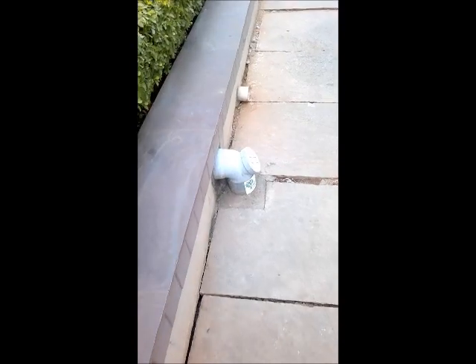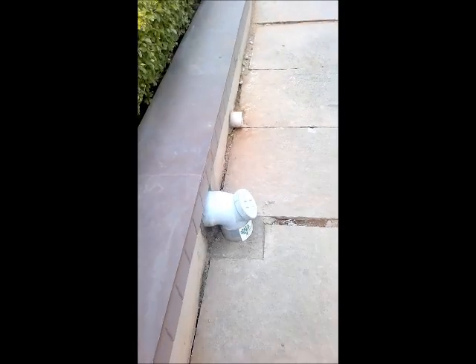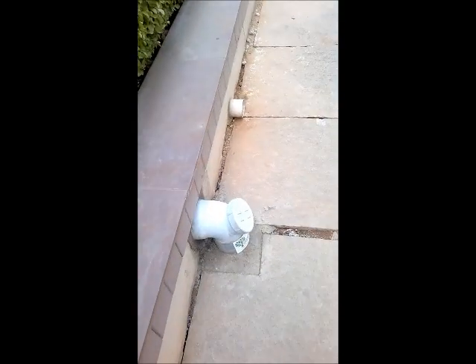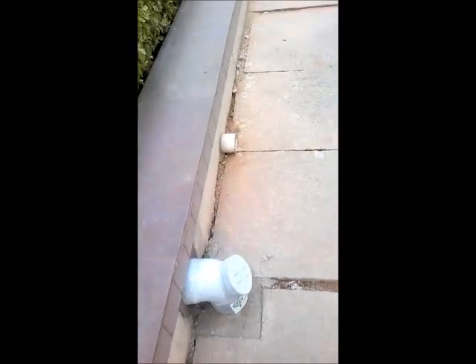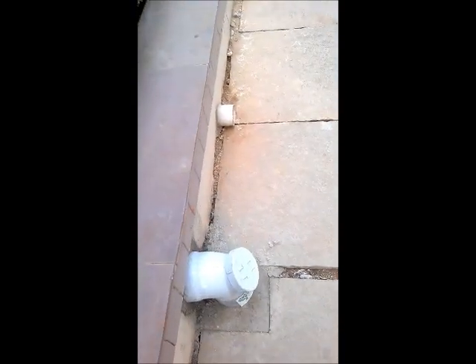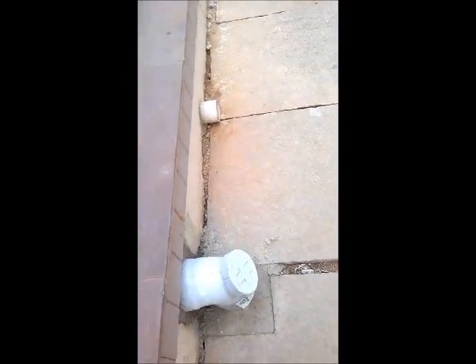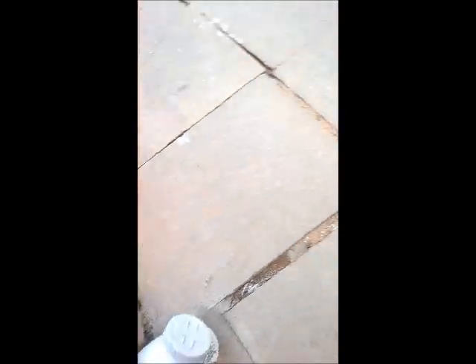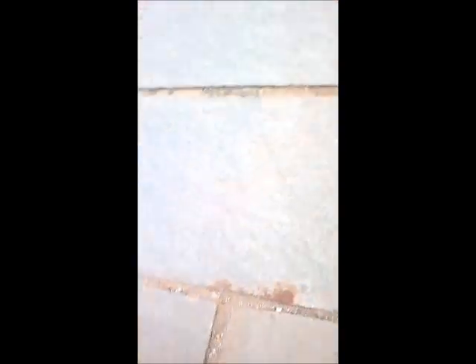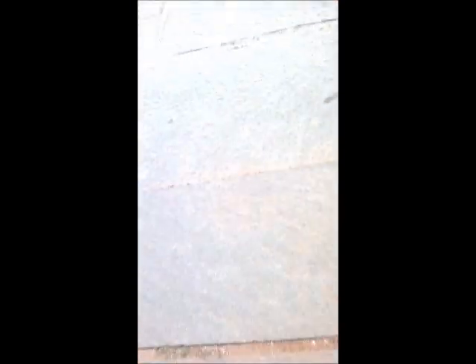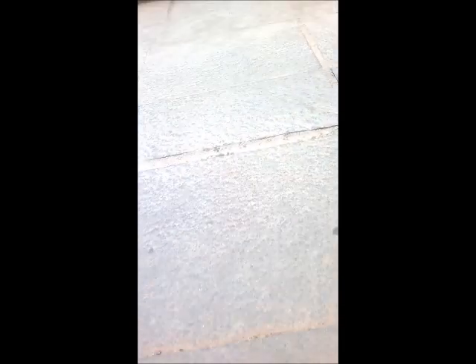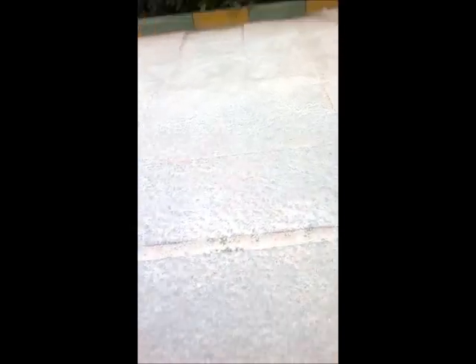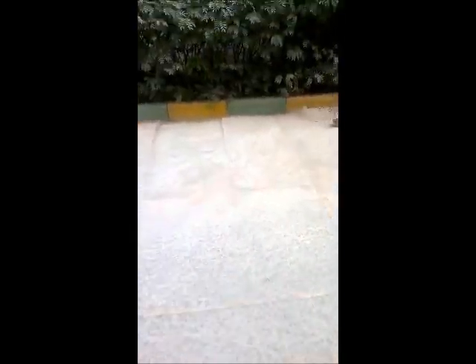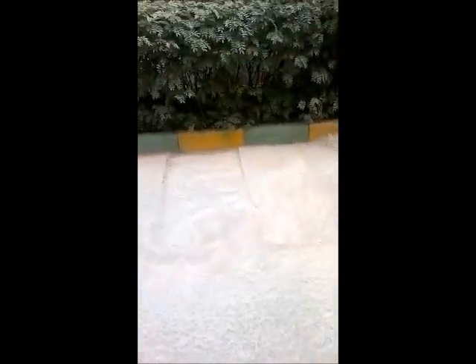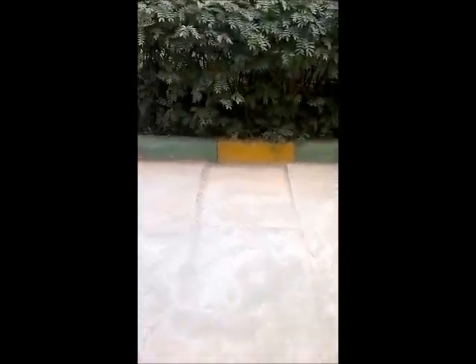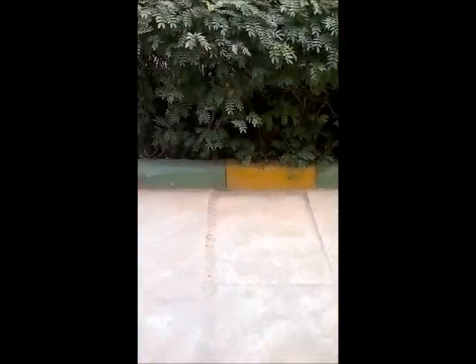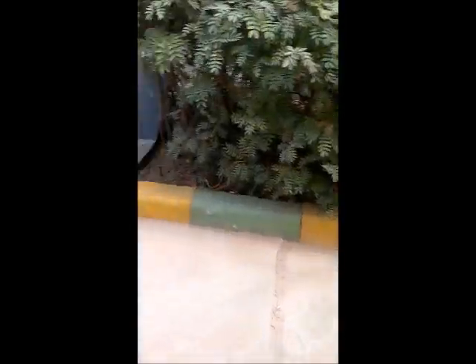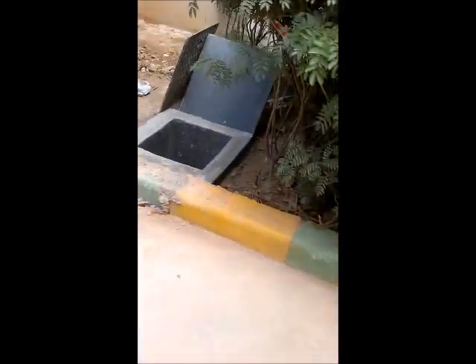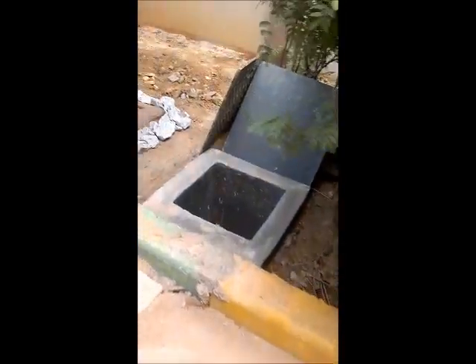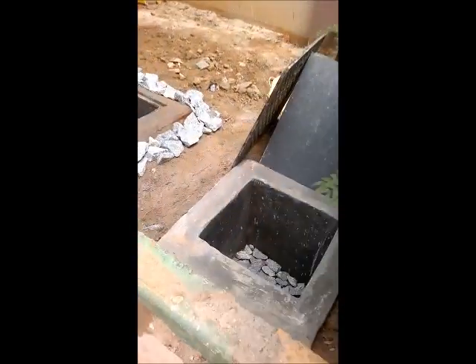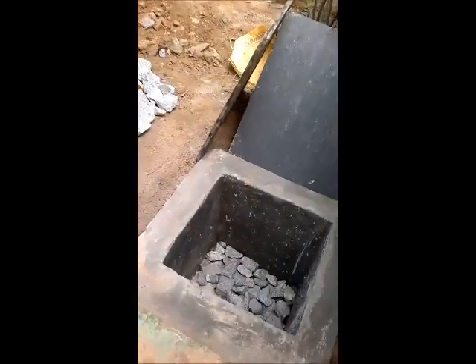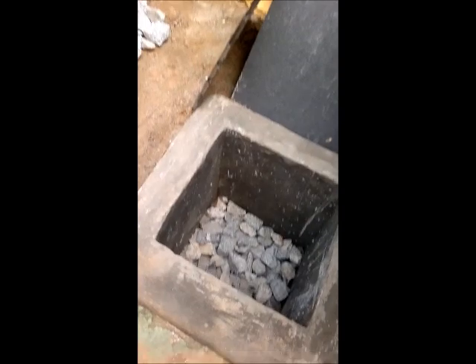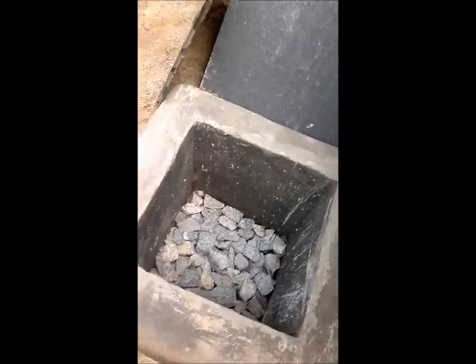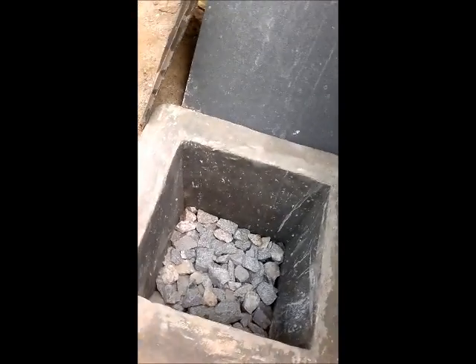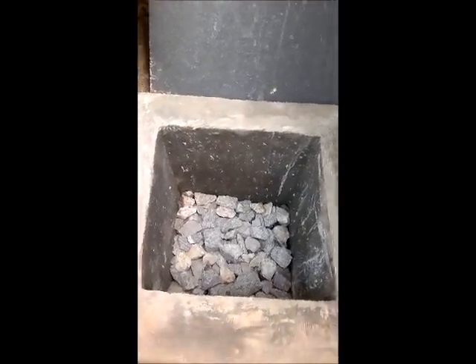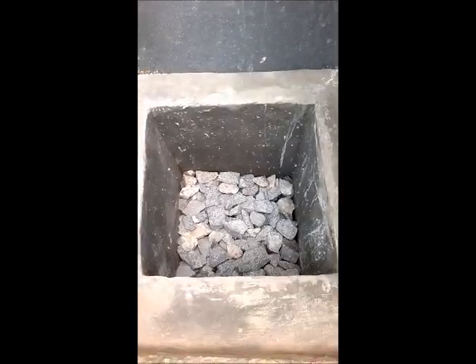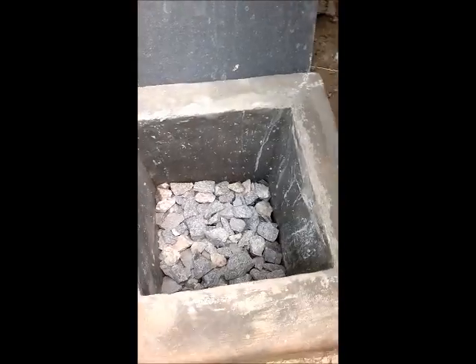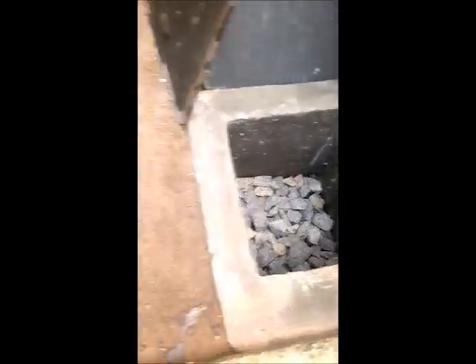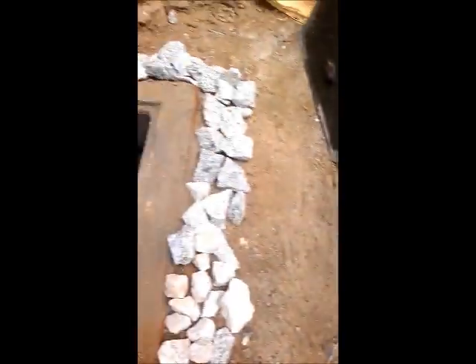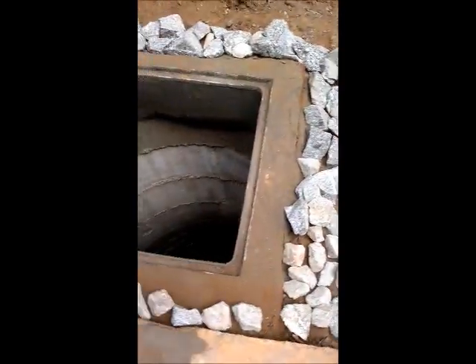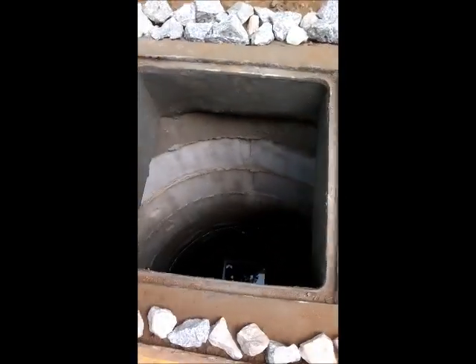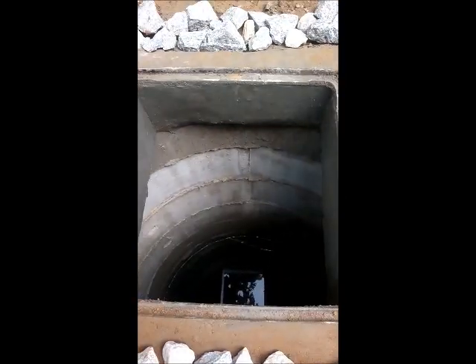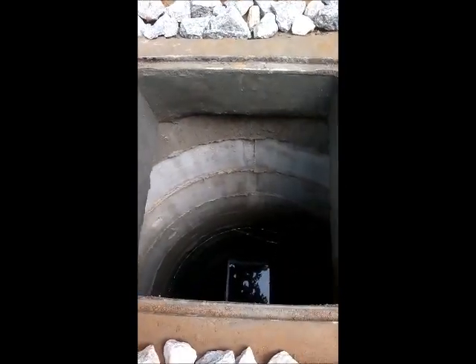This is the fourth one. After this the pipe is taken this way, and then all the water gets into this small chamber. And then from this chamber the water goes into this recharge well.